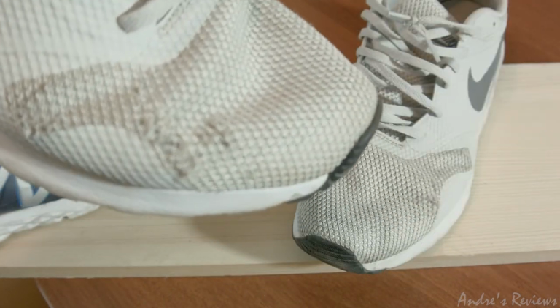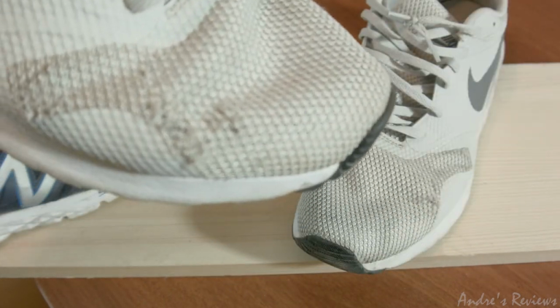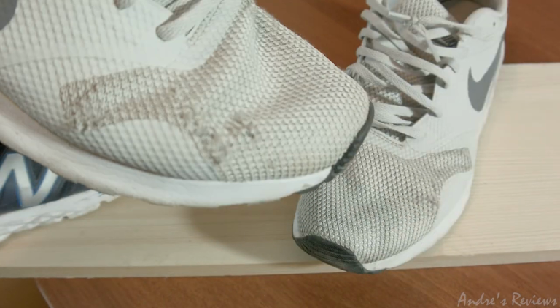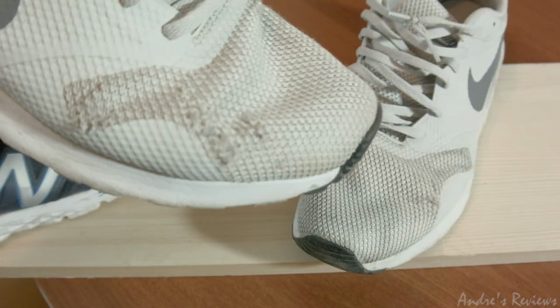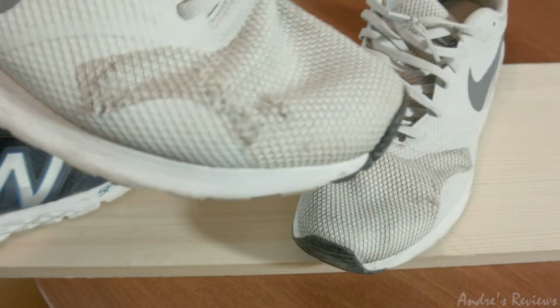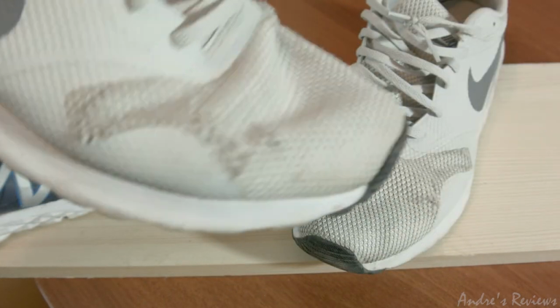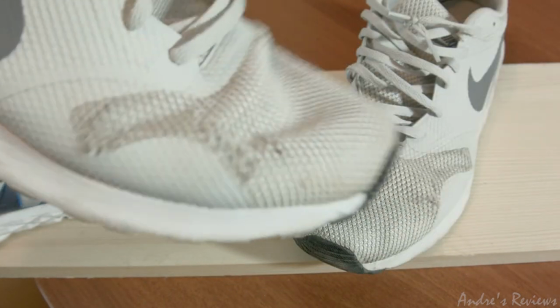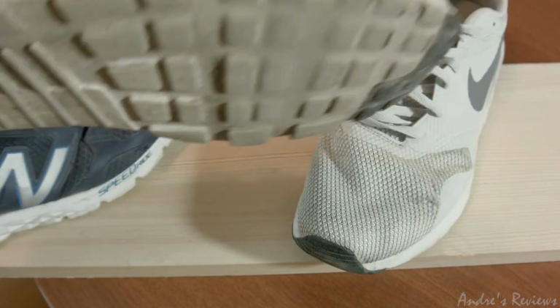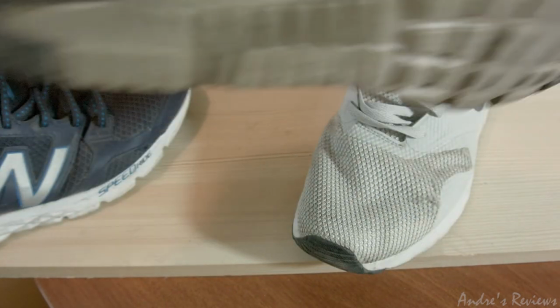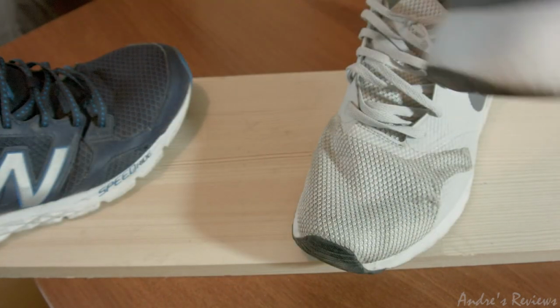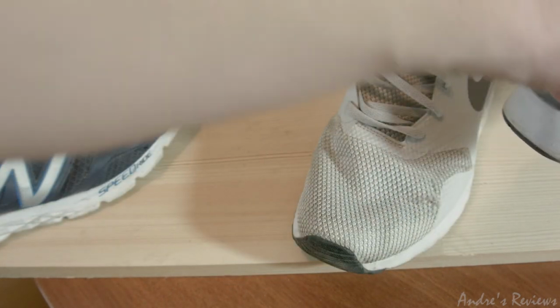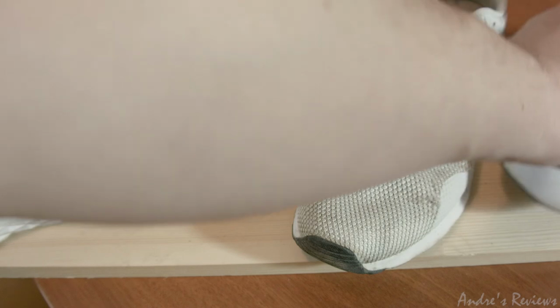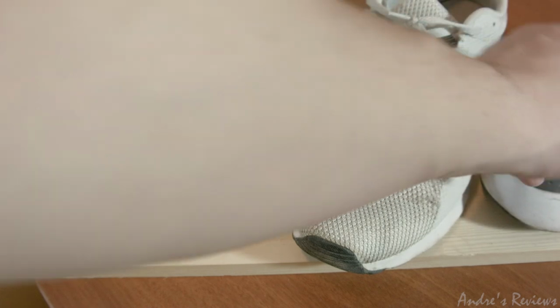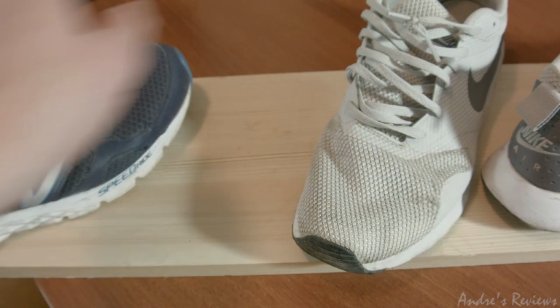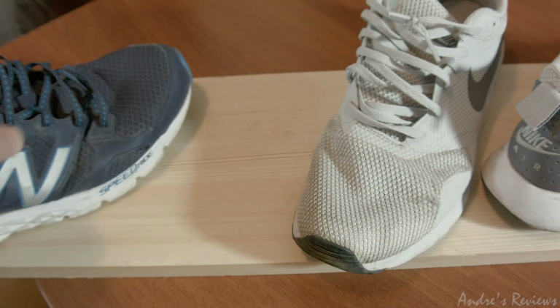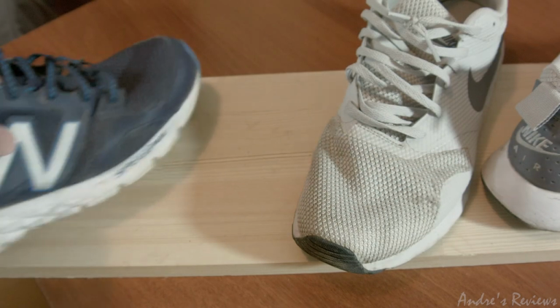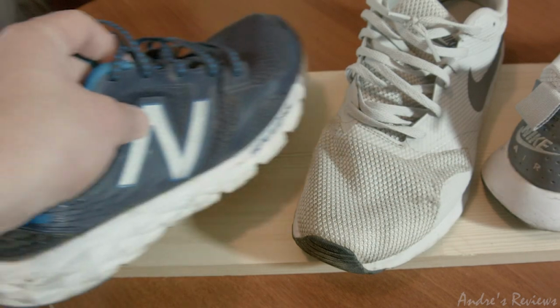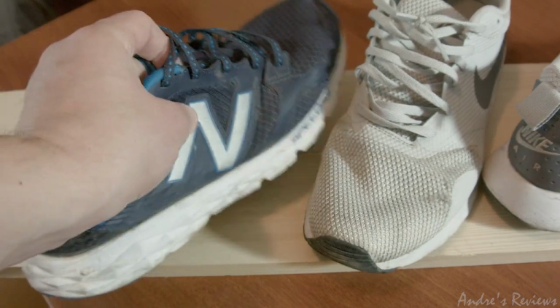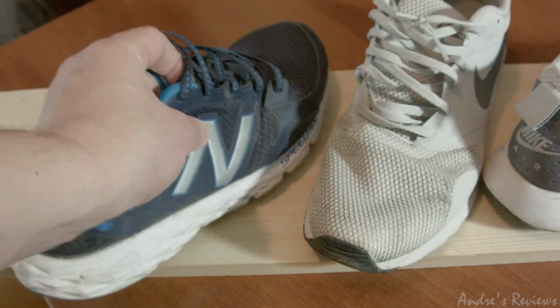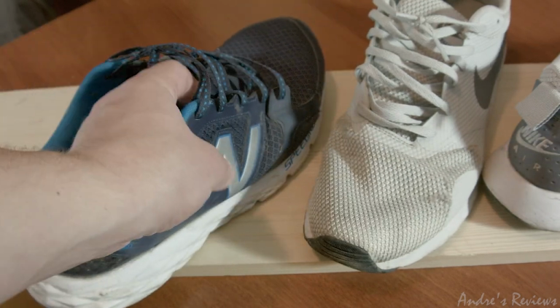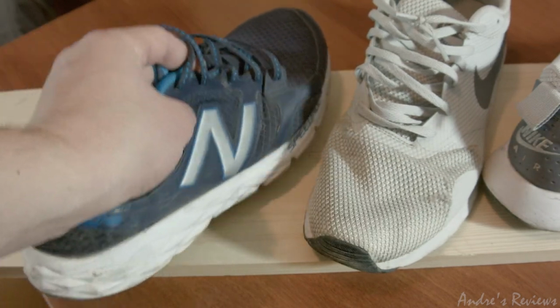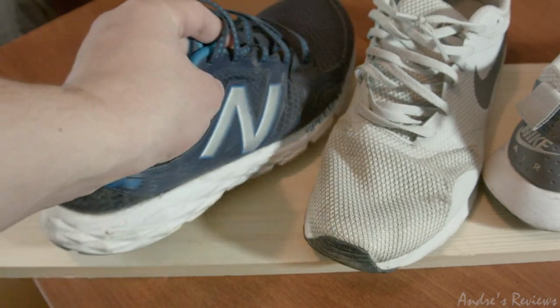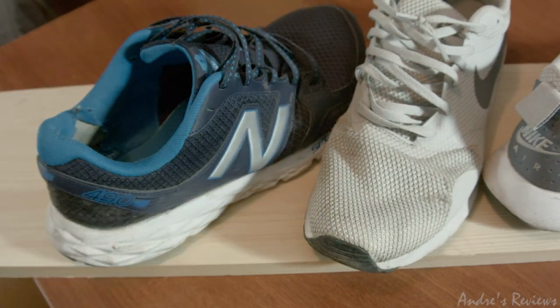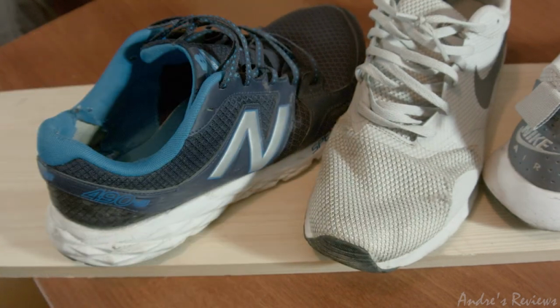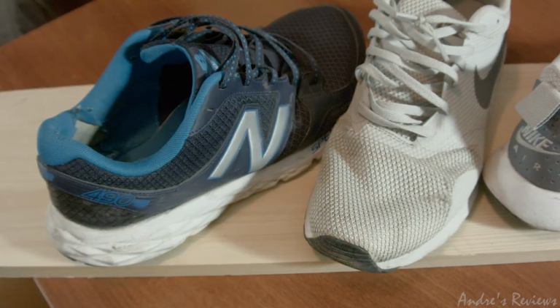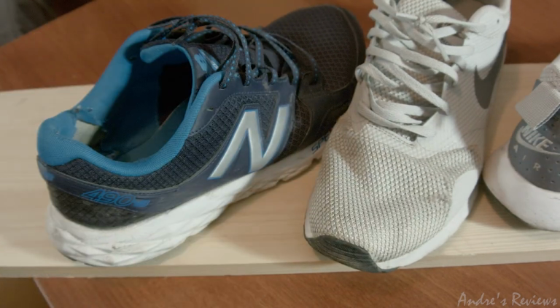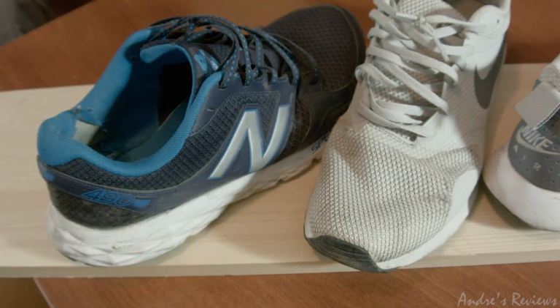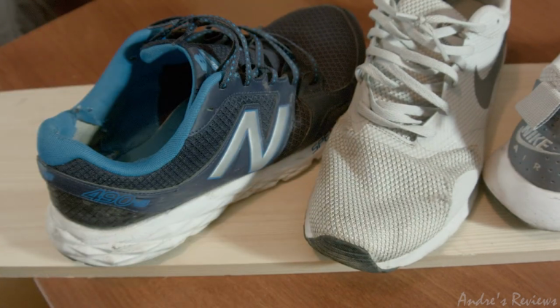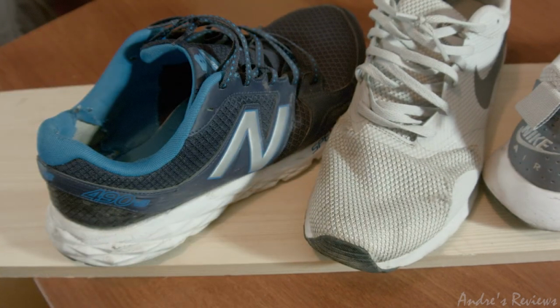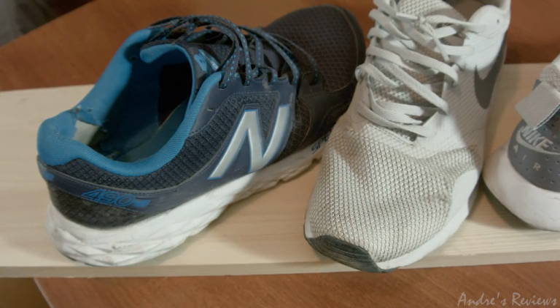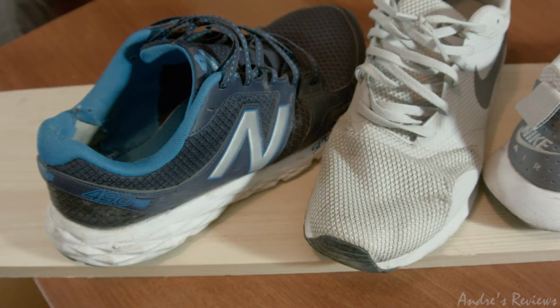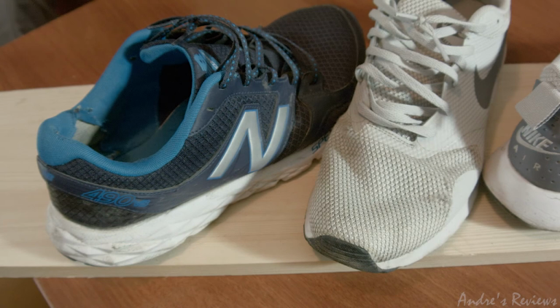I can still use the Air Maxes as well, but I think they will break very quickly and go downhill soon. That was it — a quick durability review of a couple of shoes.